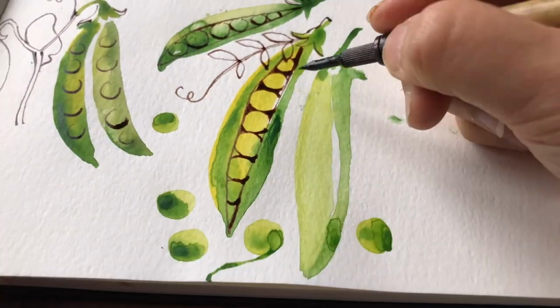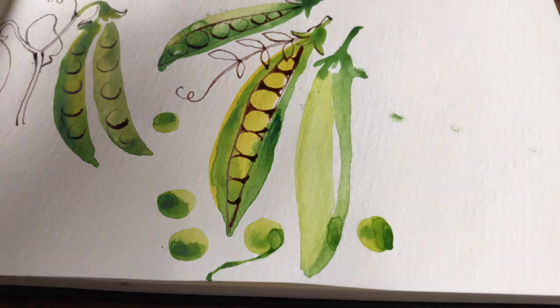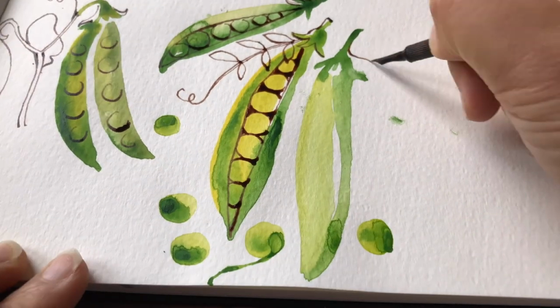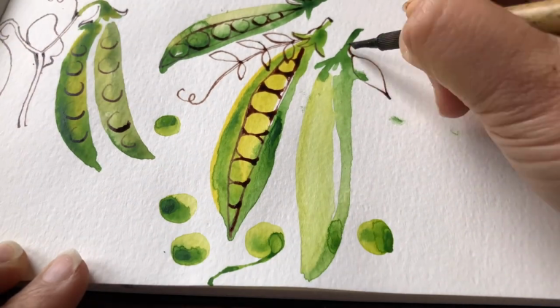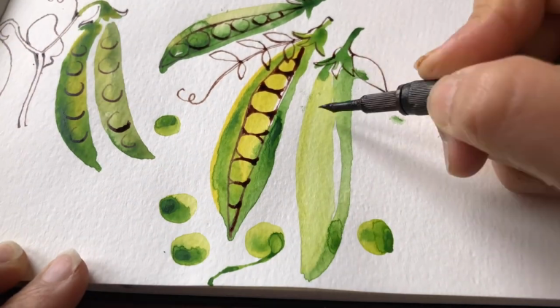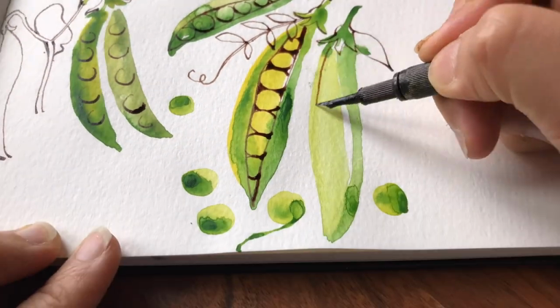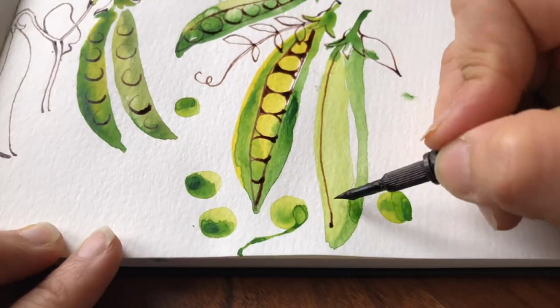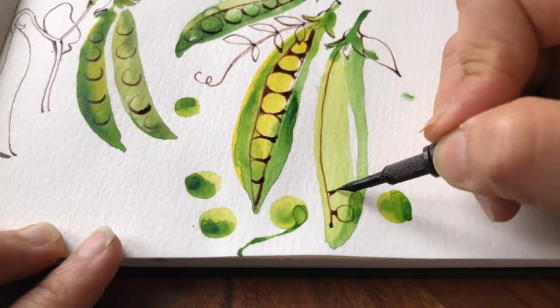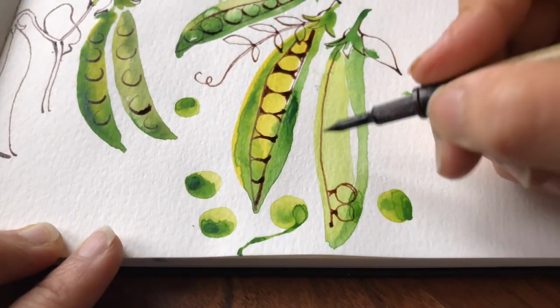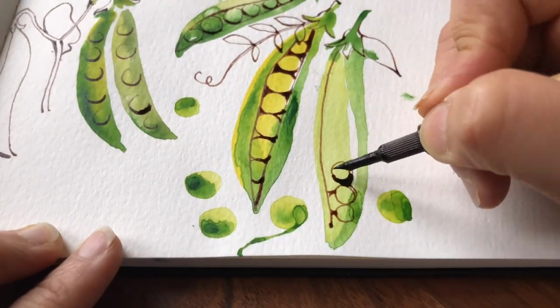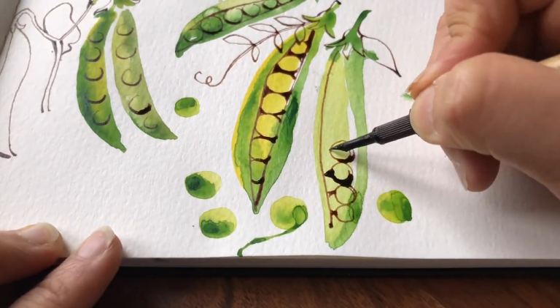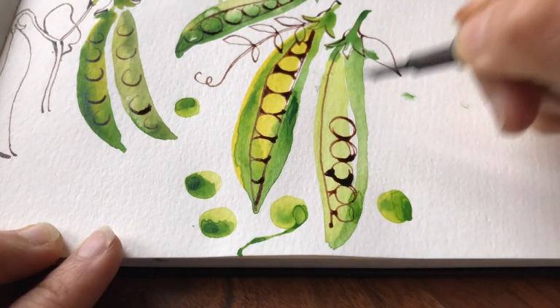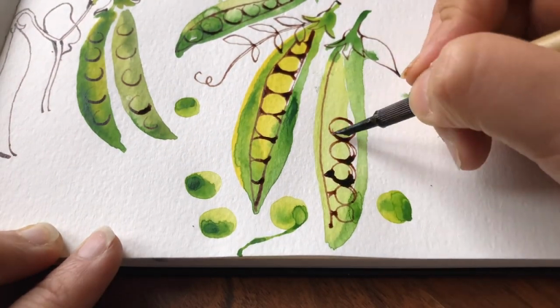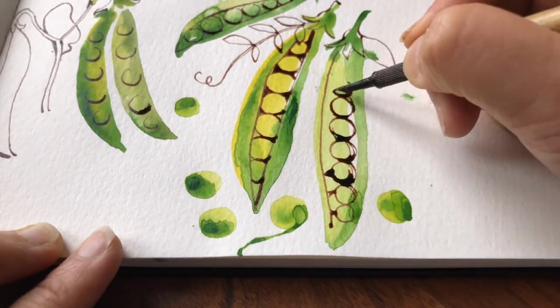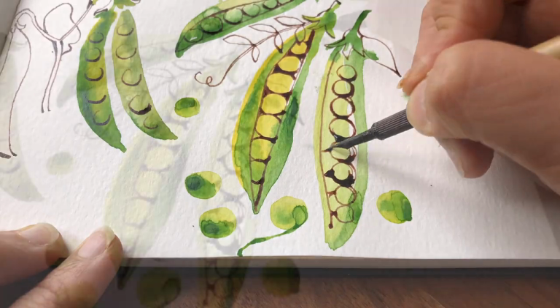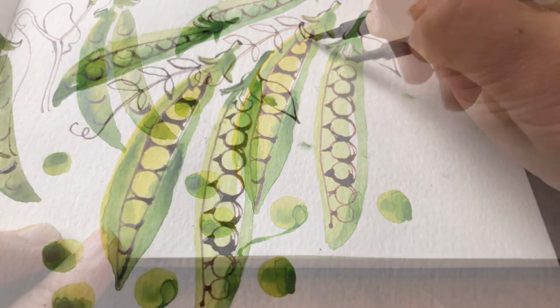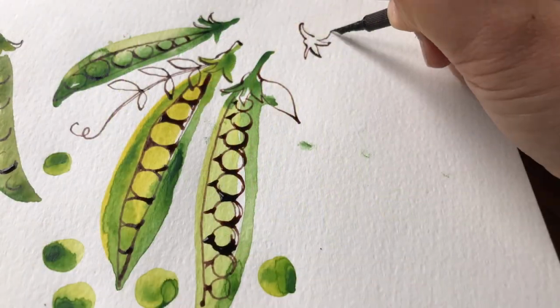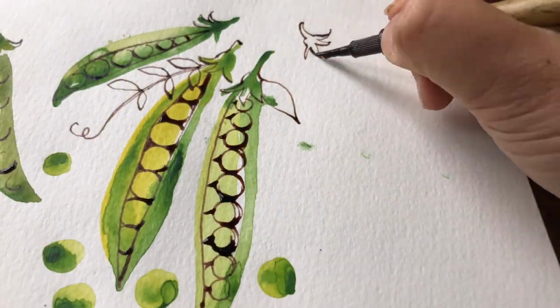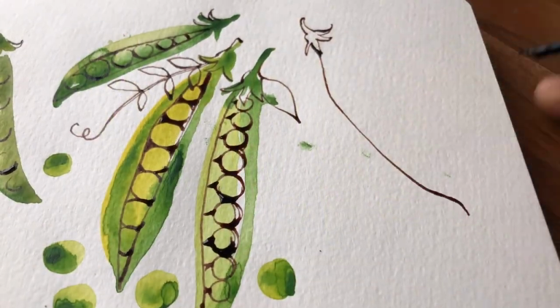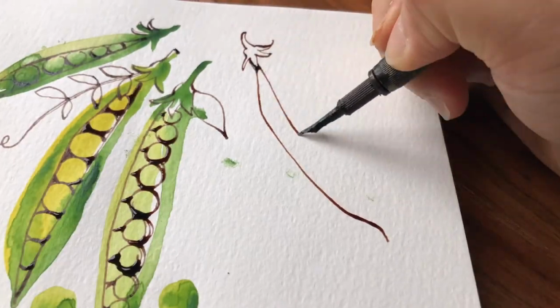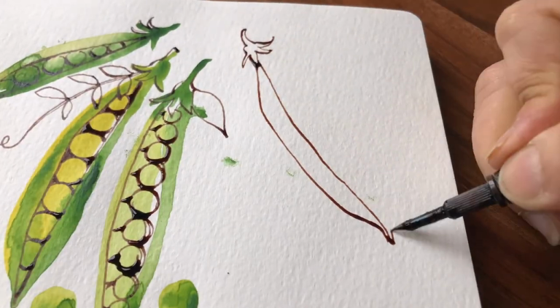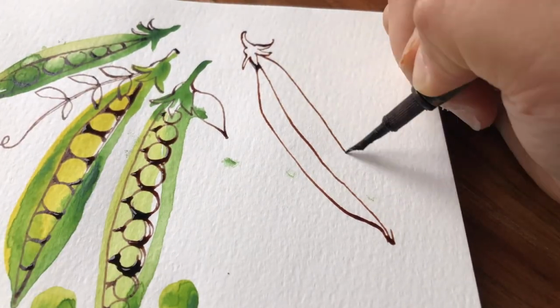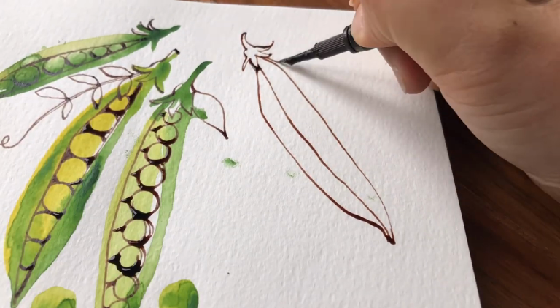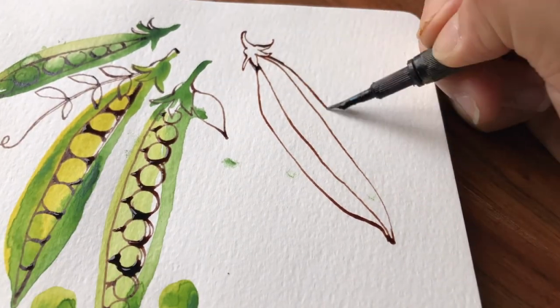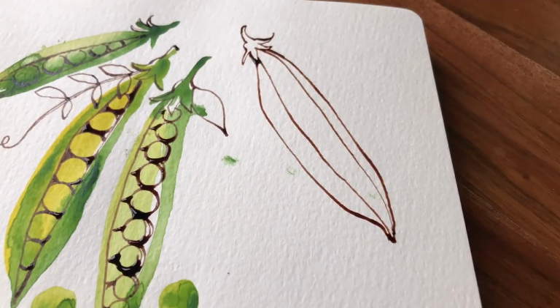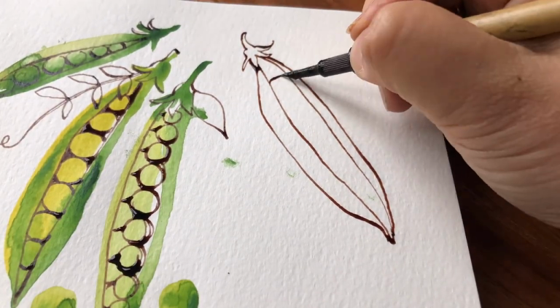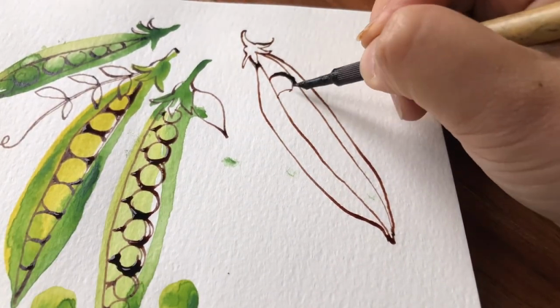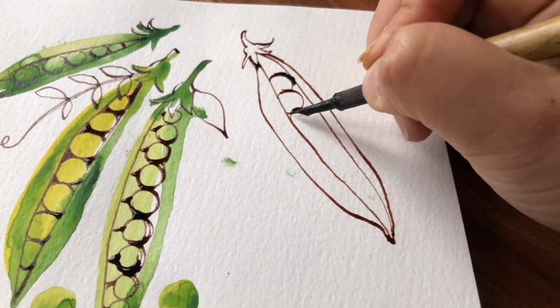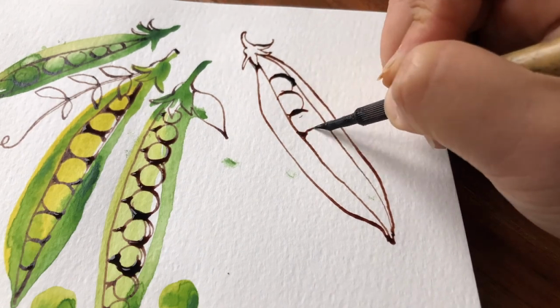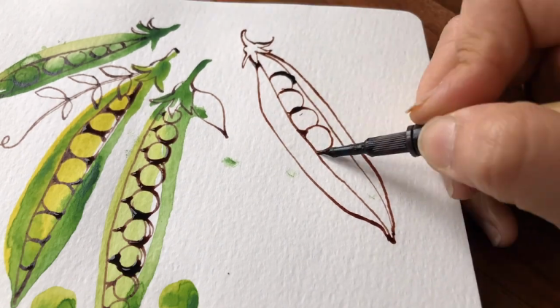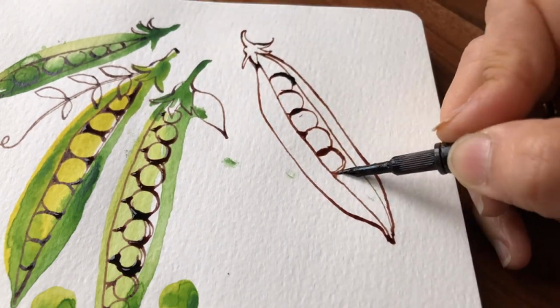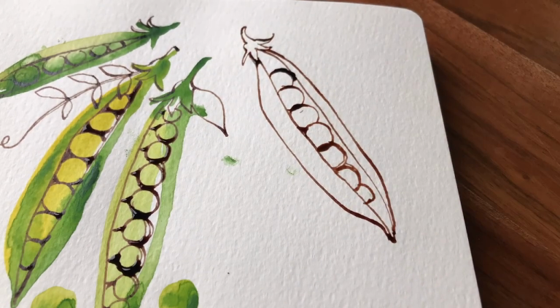When beginners start with ink lines they can look quite awkward with not very much character, so it's really important that you learn how to vary the pressure when applying the ink strokes to really bring them to life.